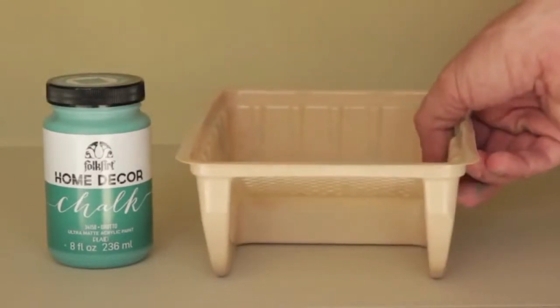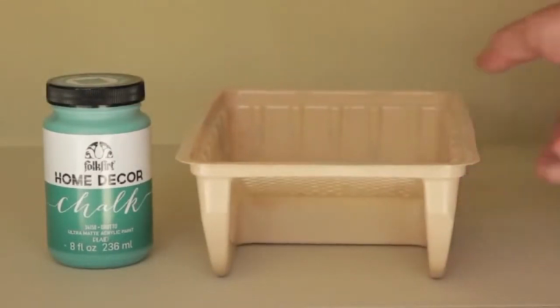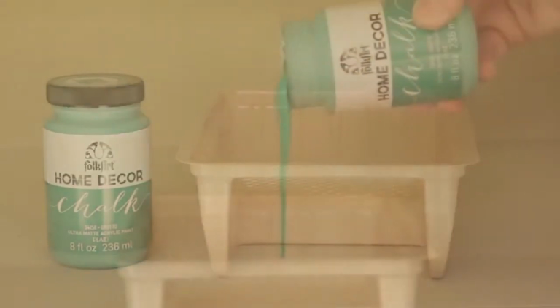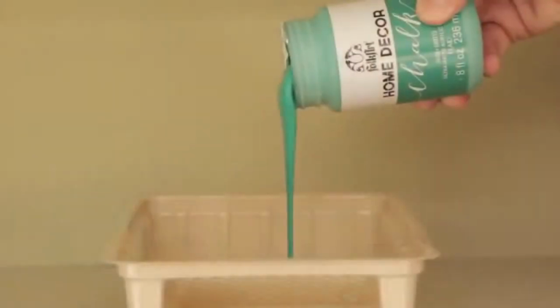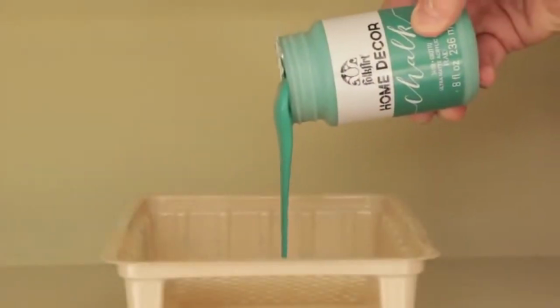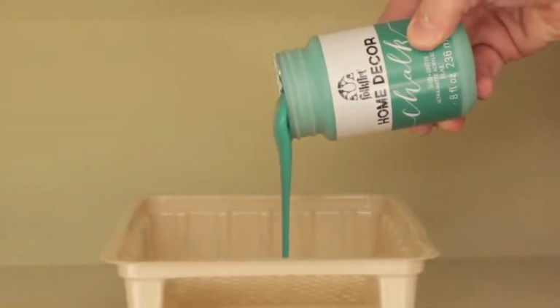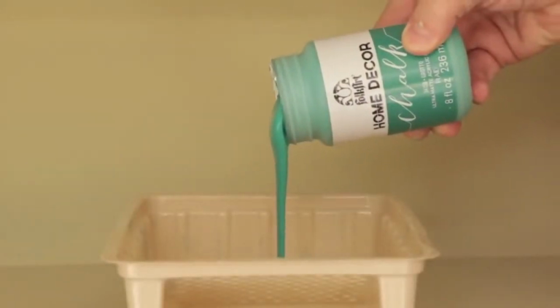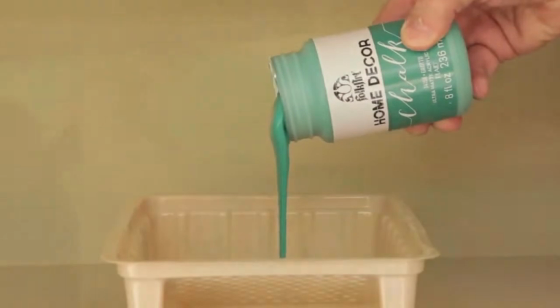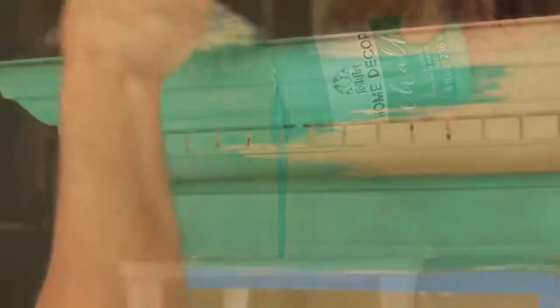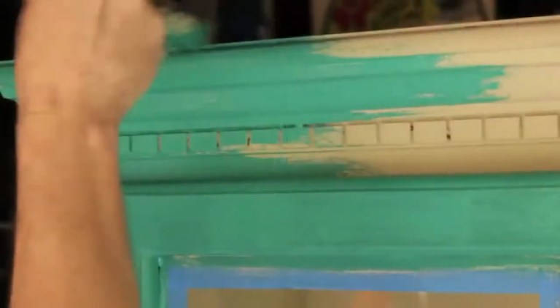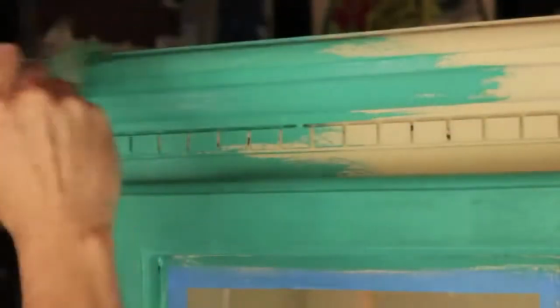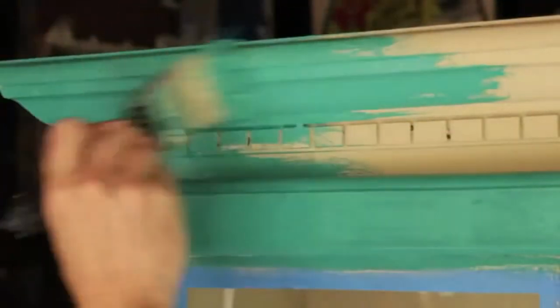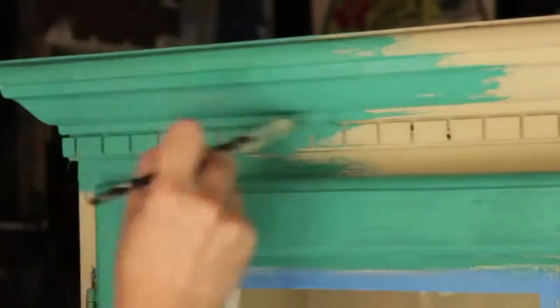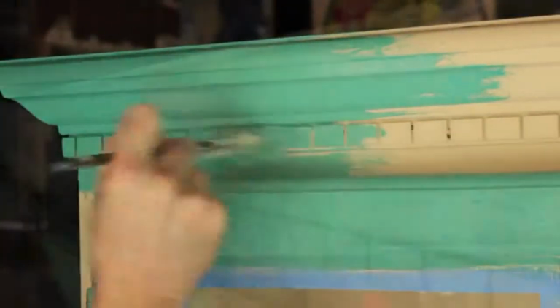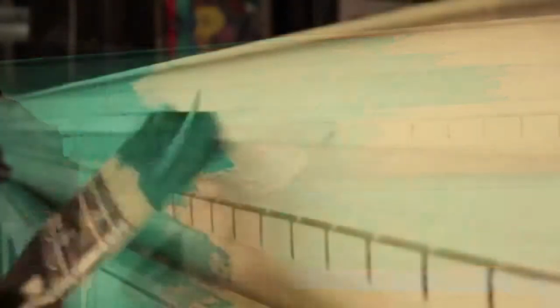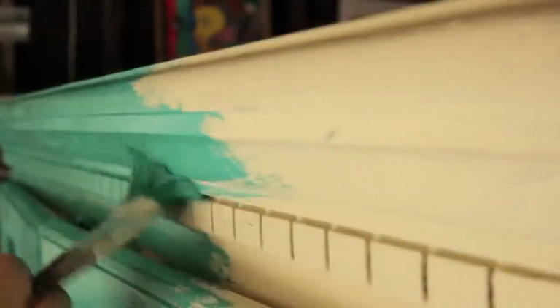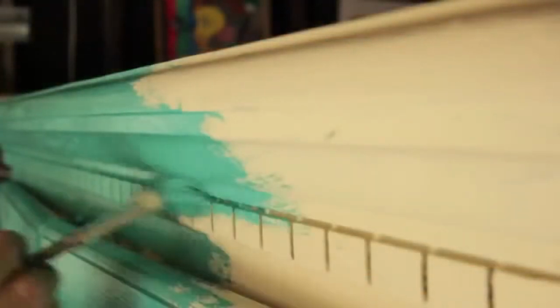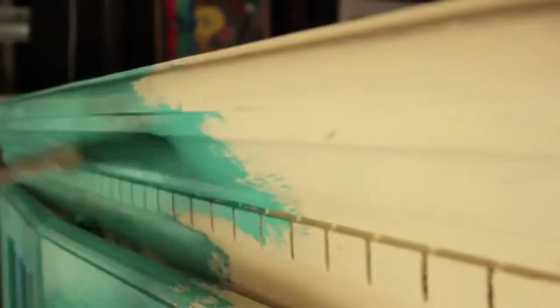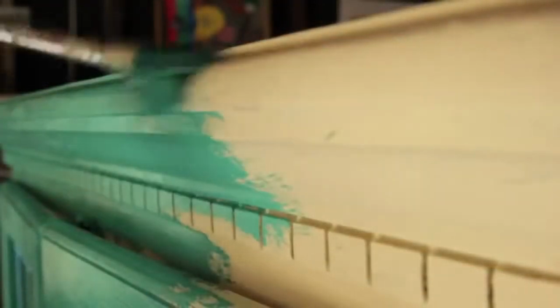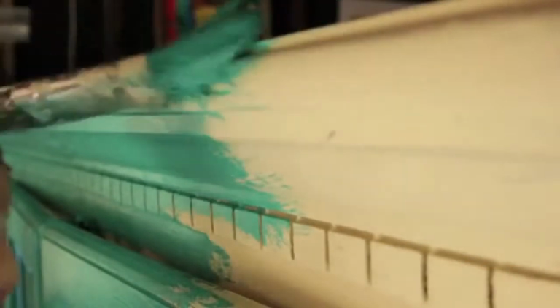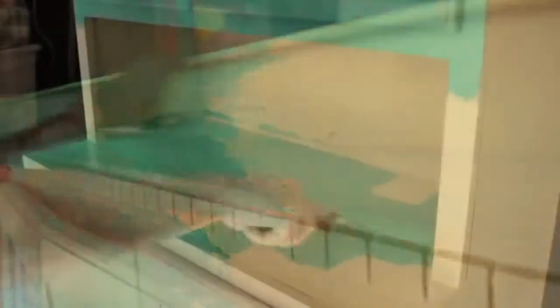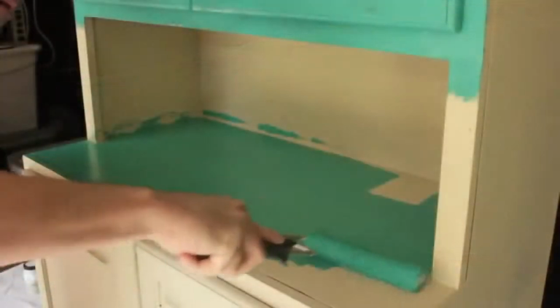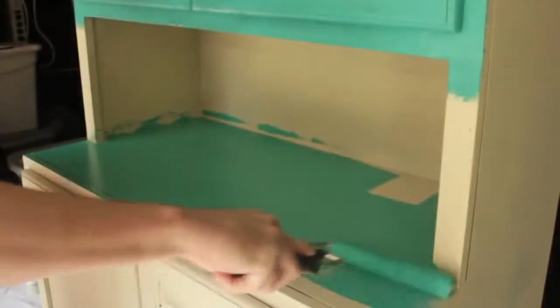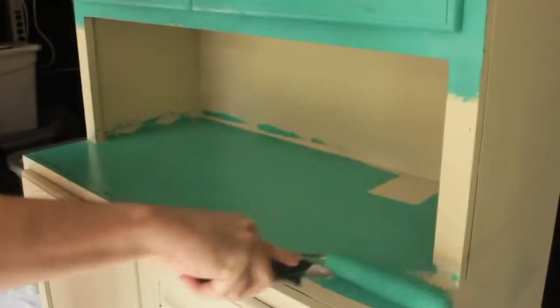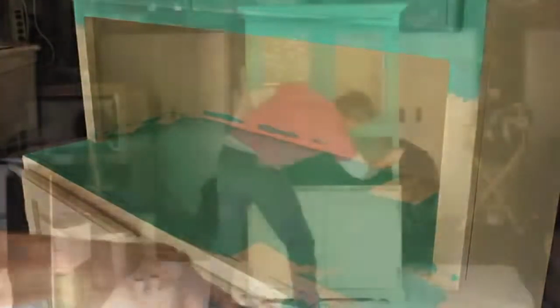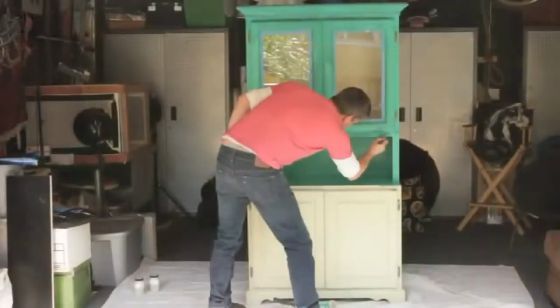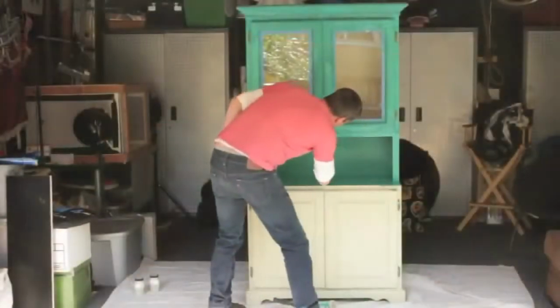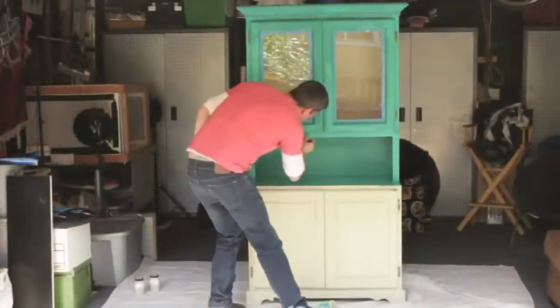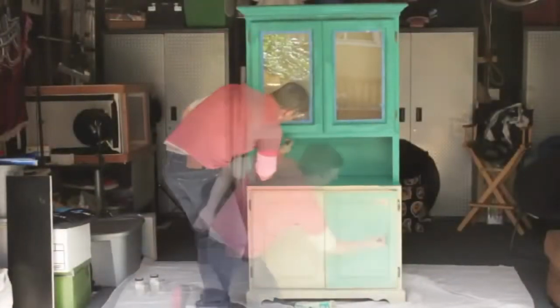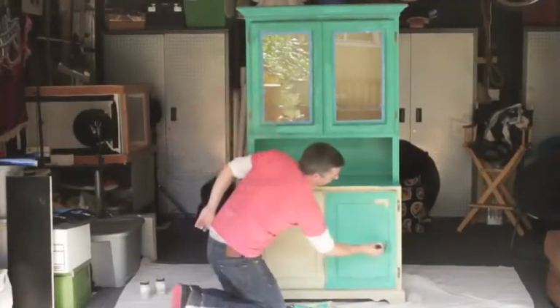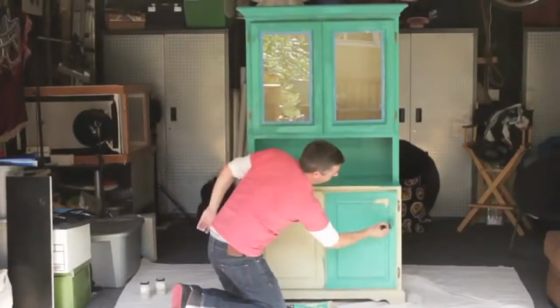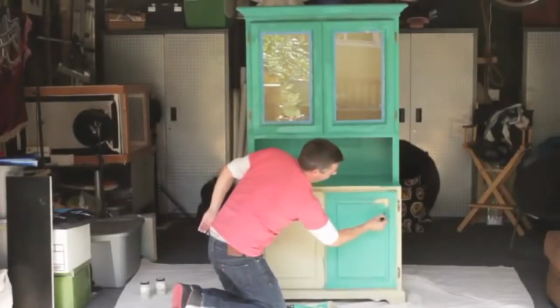Next we applied a coat of Grotto over the entire hutch. This finish will be smooth and super creamy. Each eight ounce jar will cover approximately 20 square feet.